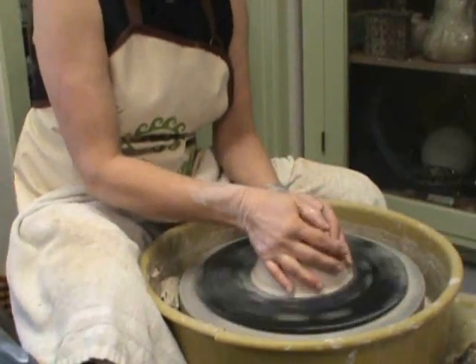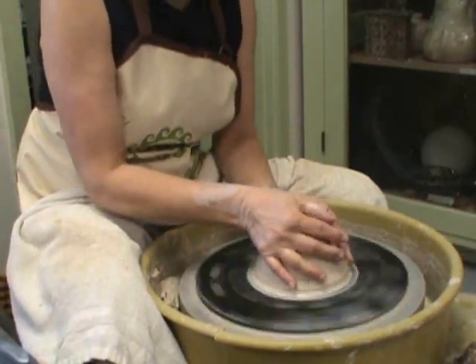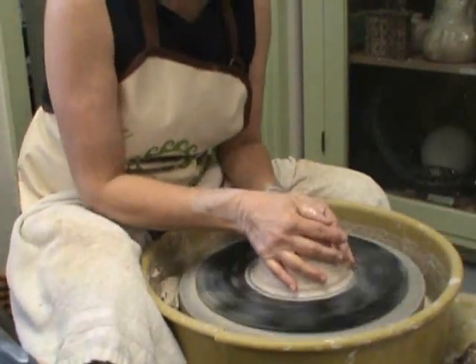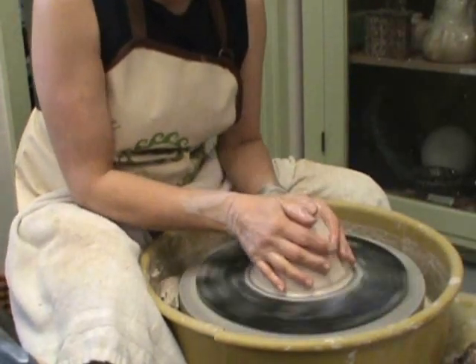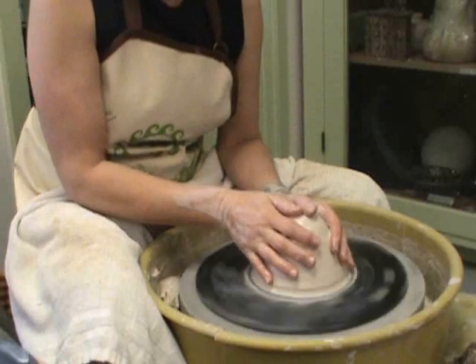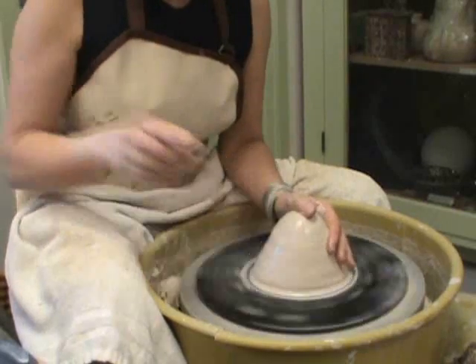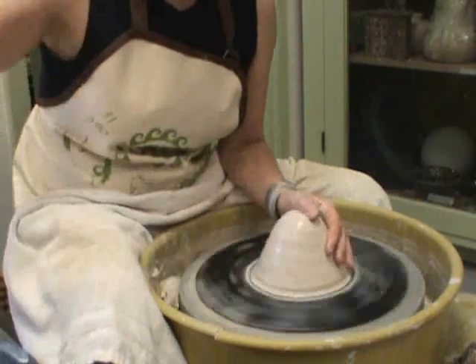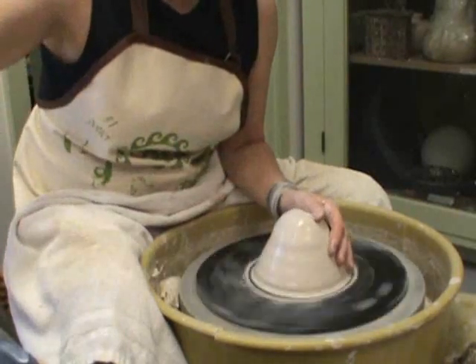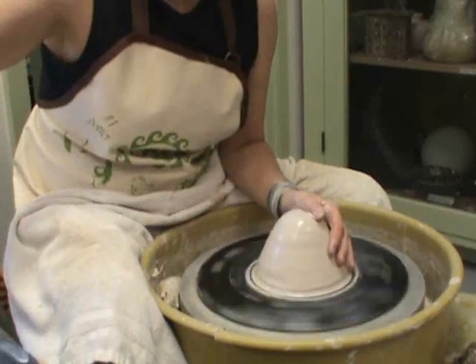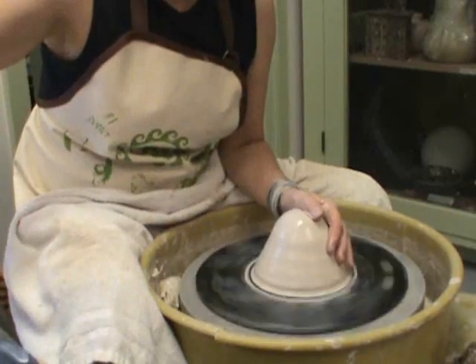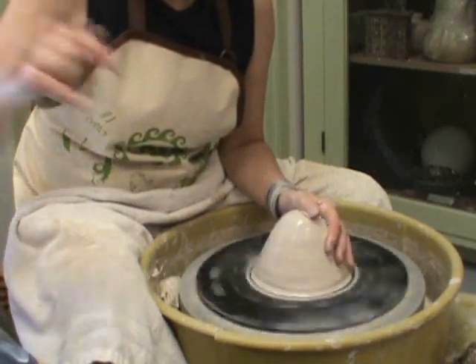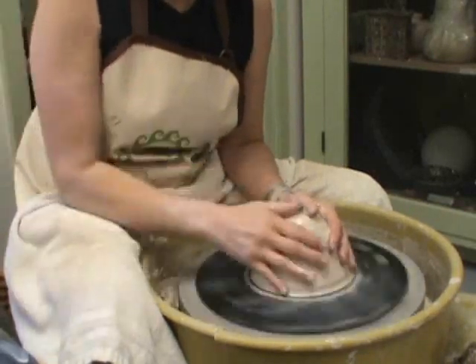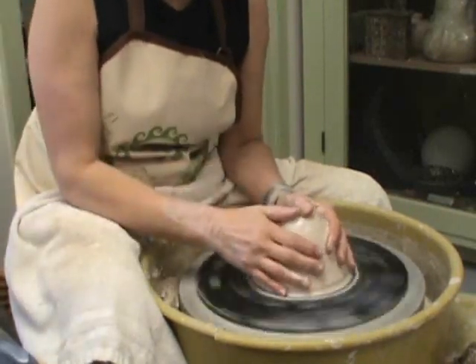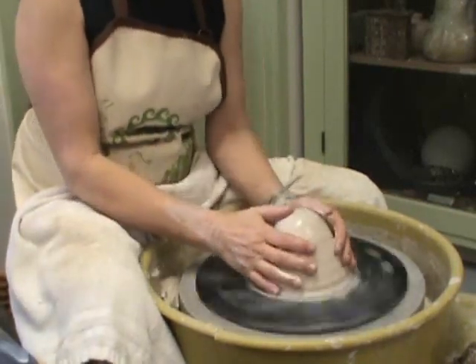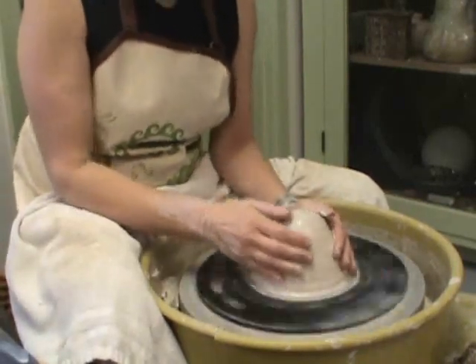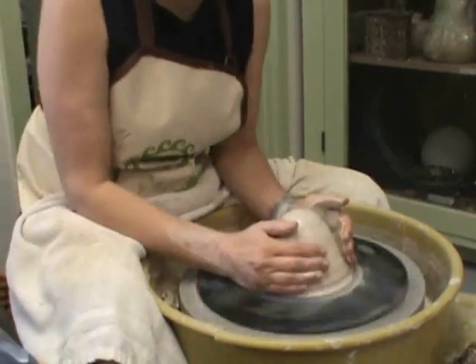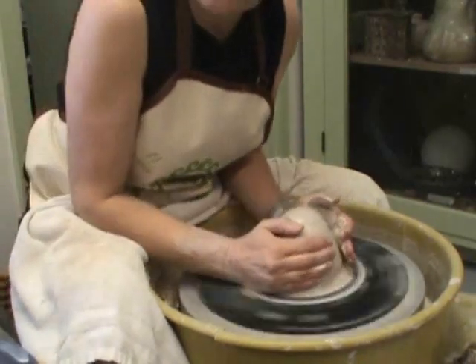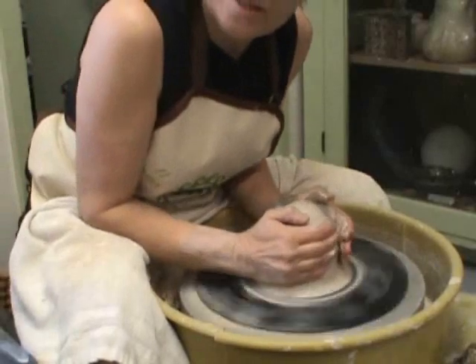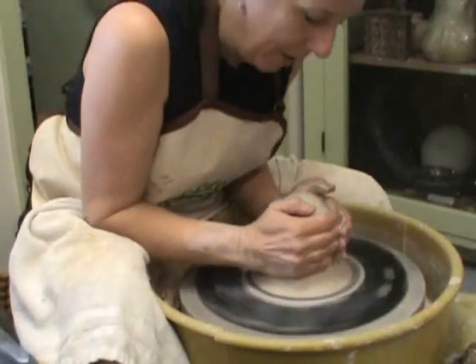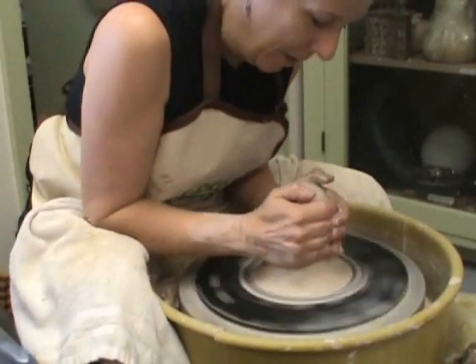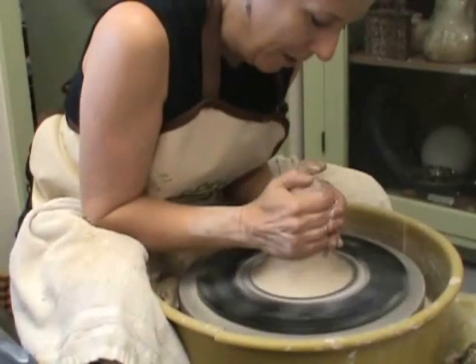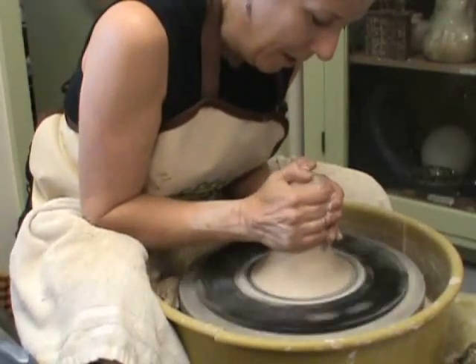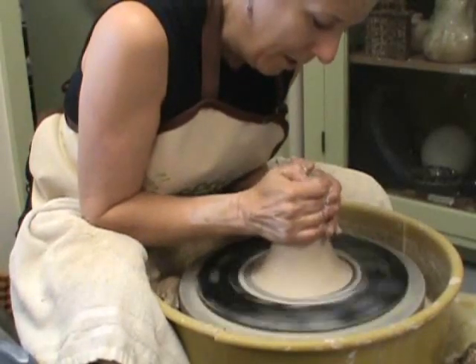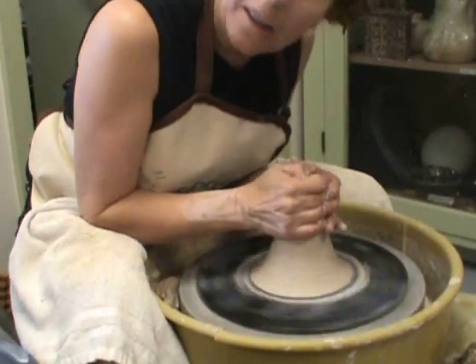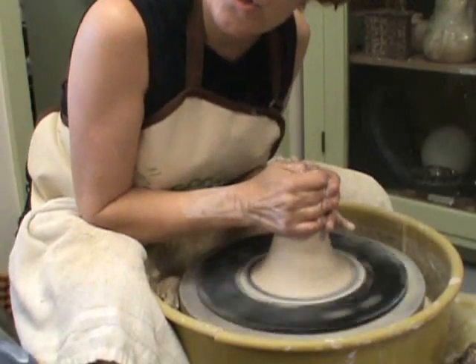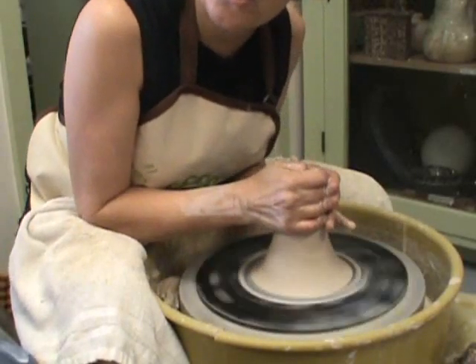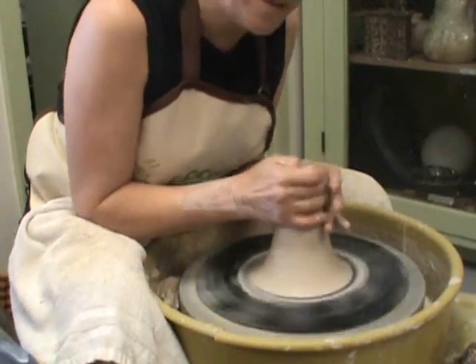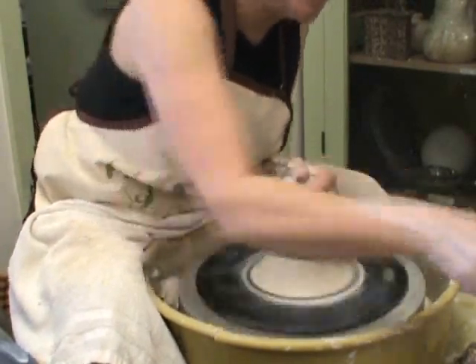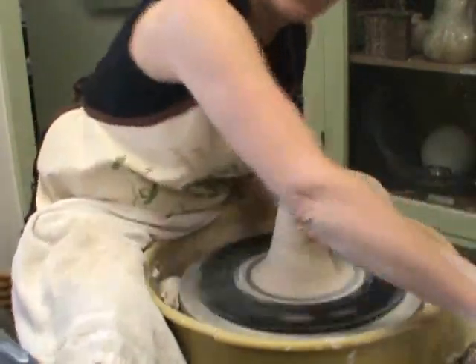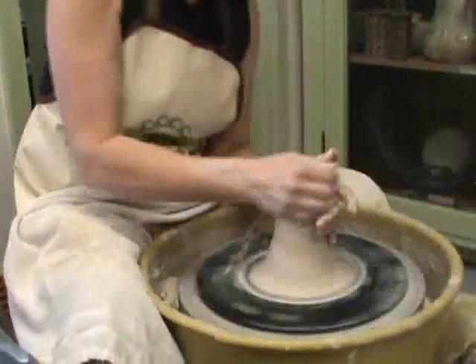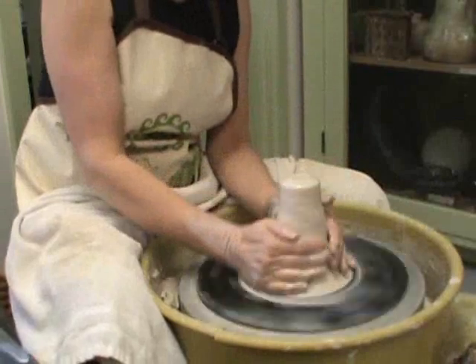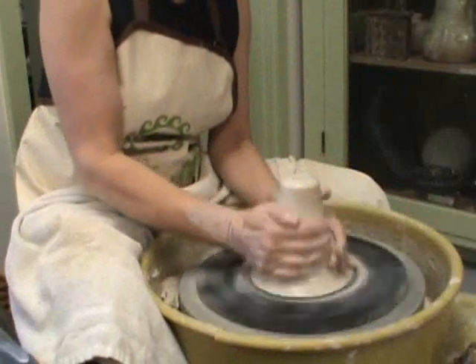Did you measure the lid? I measured the inside here with the calipers. So it doesn't matter to be exactly? It should be pretty exact — you want it to fit.